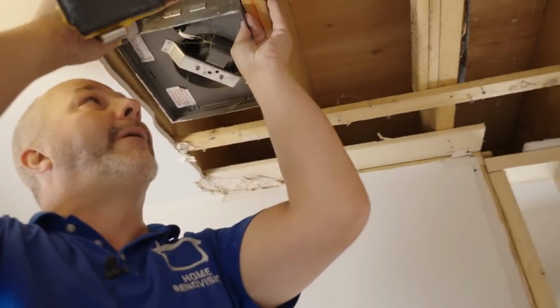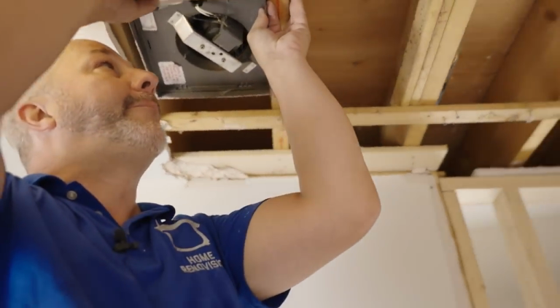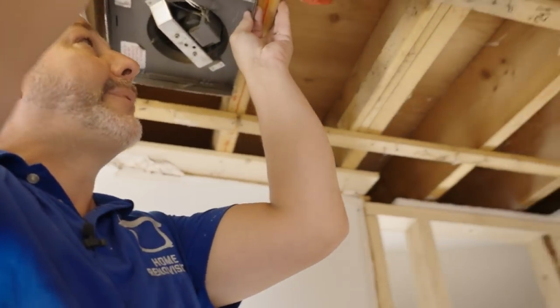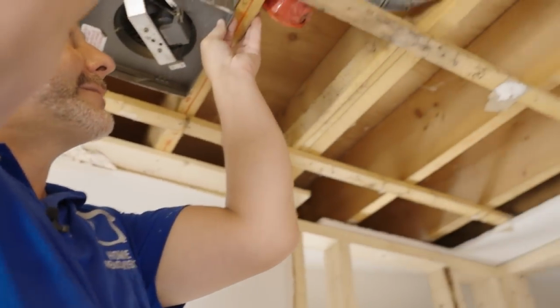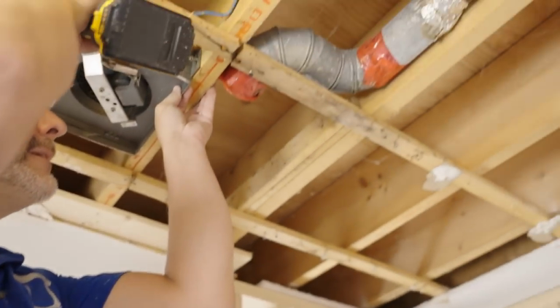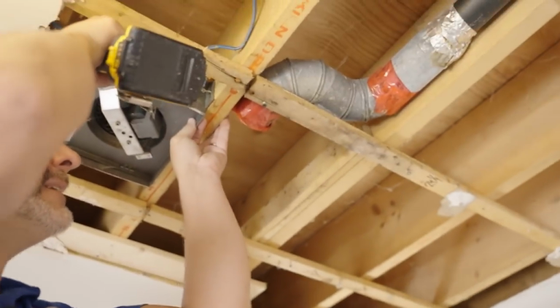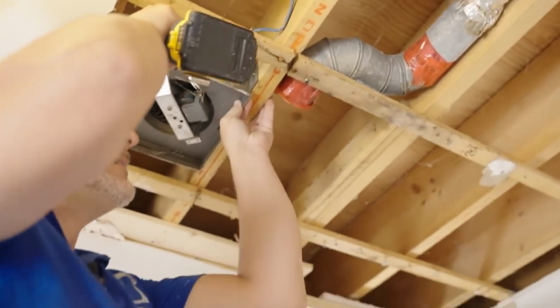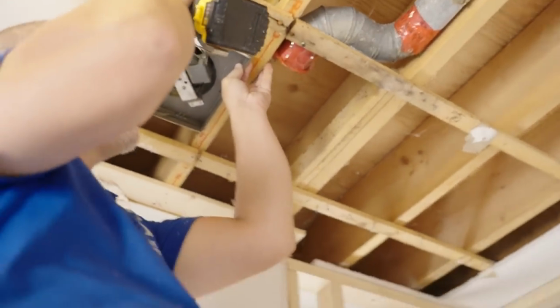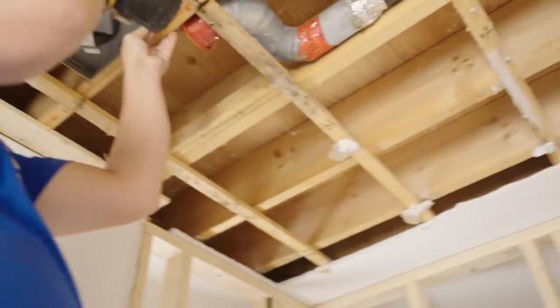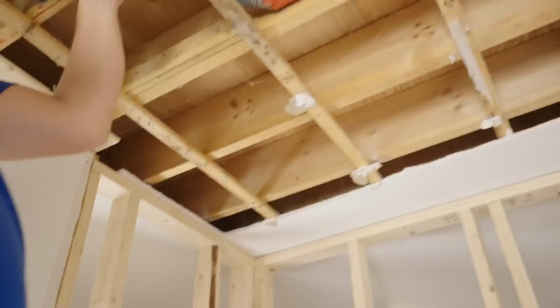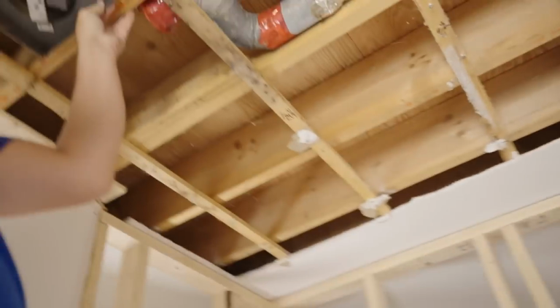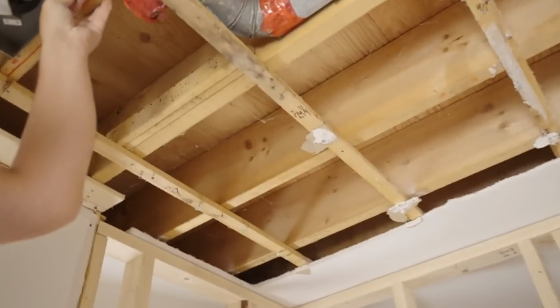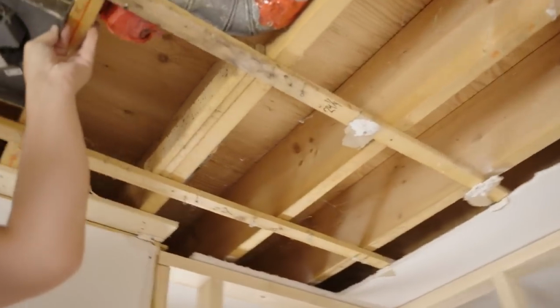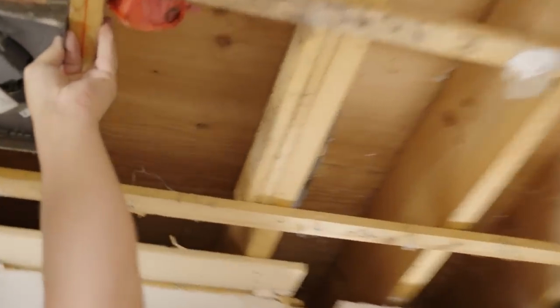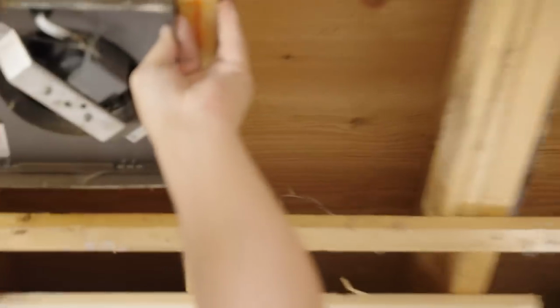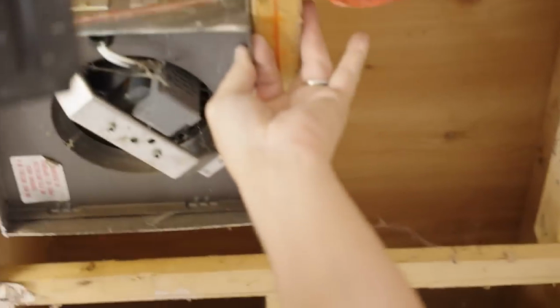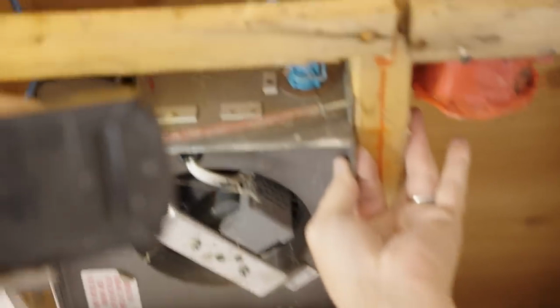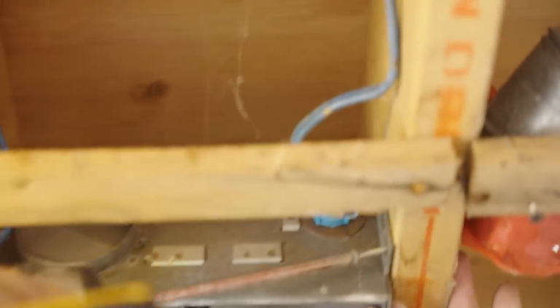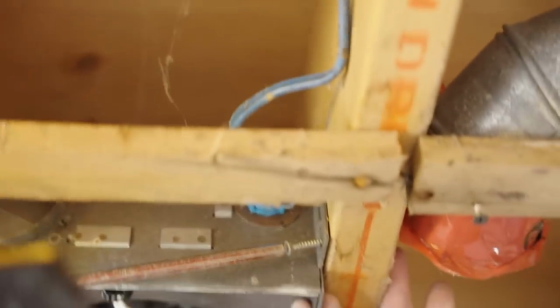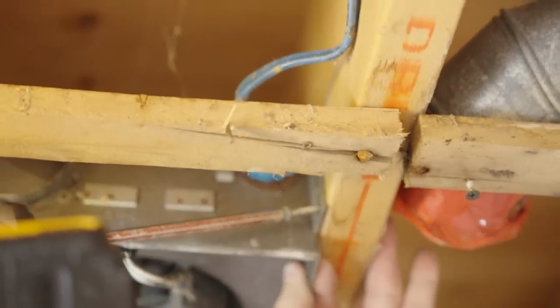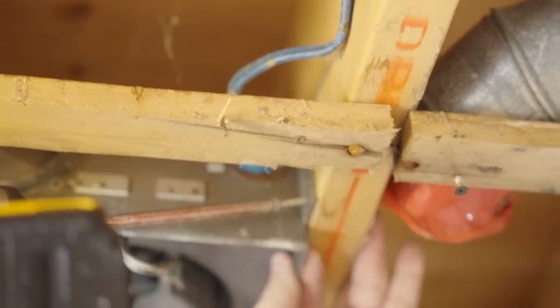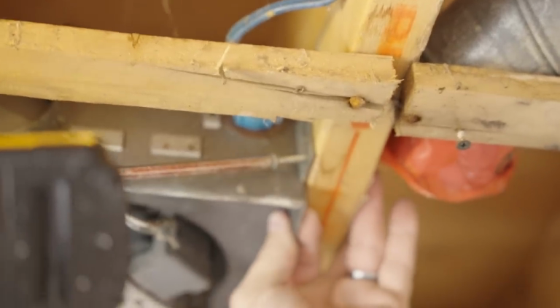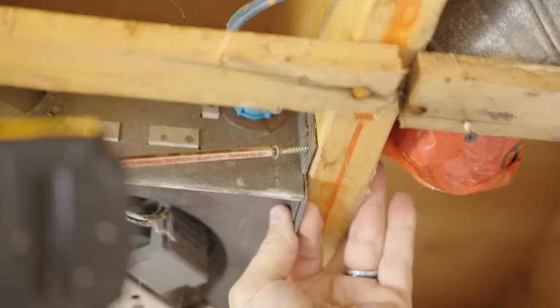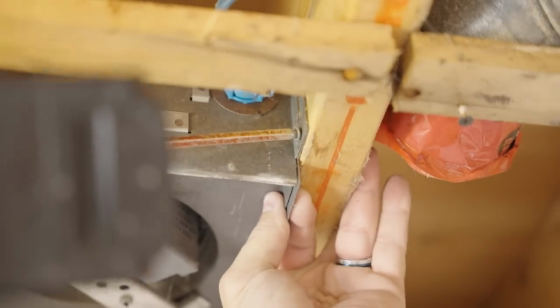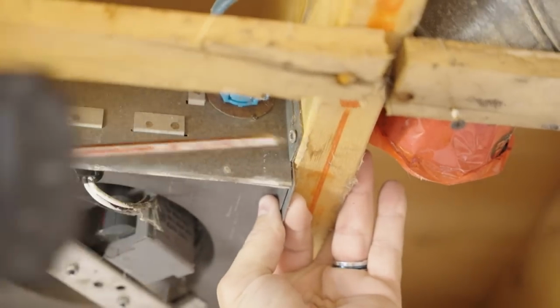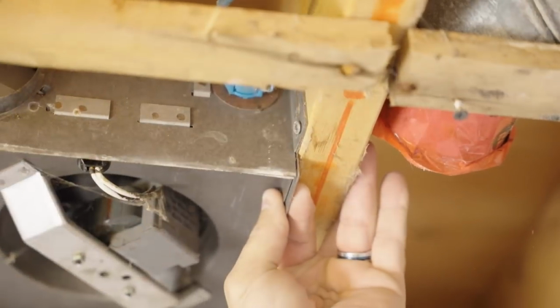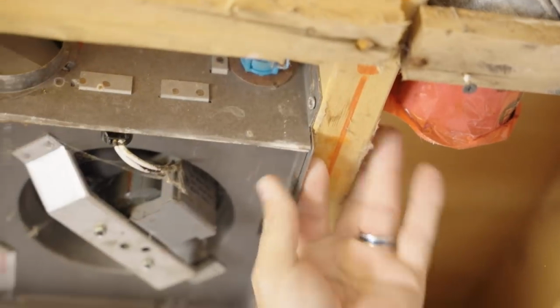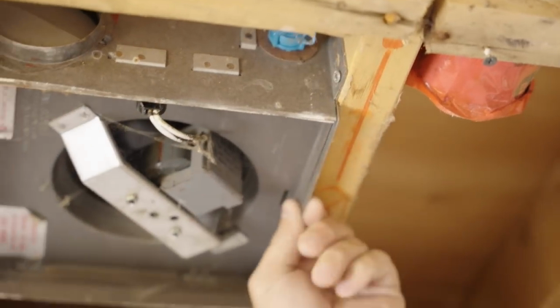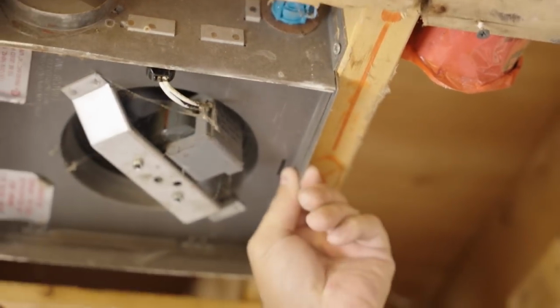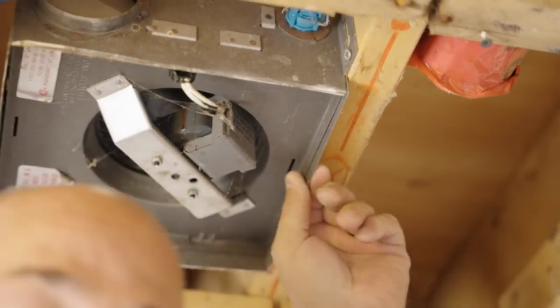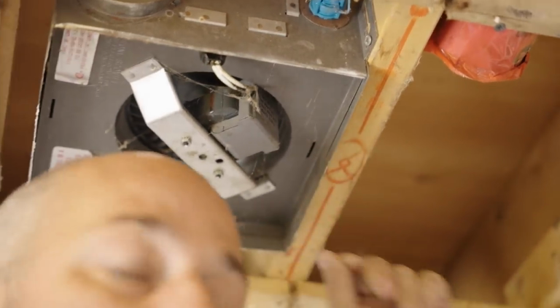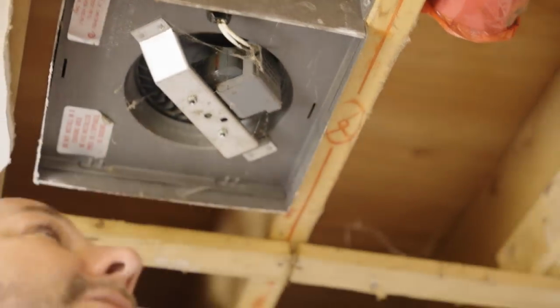For best practice, take this one and put it in this hole right here so that it isn't going to come loose and slide around on you. That keeps the fan from coming loose and wiggling over time.